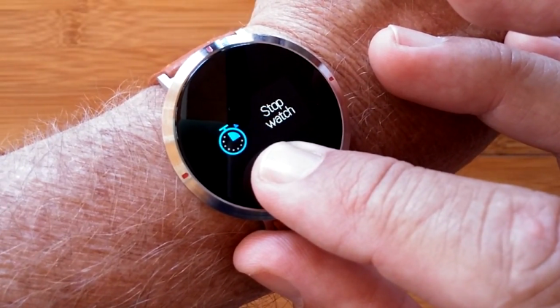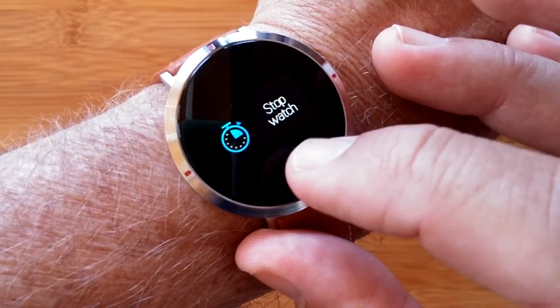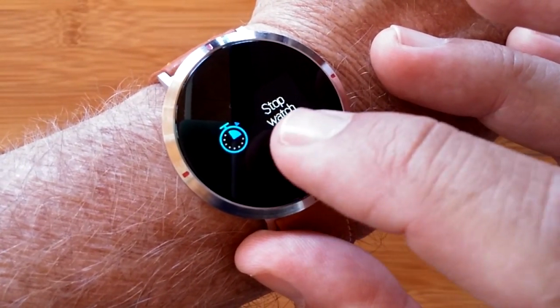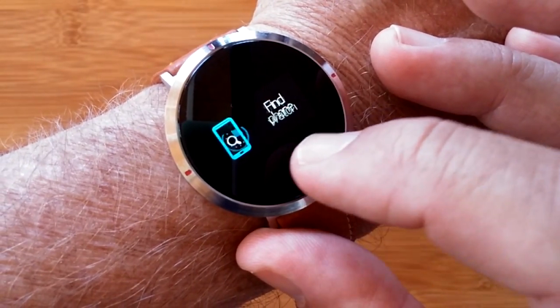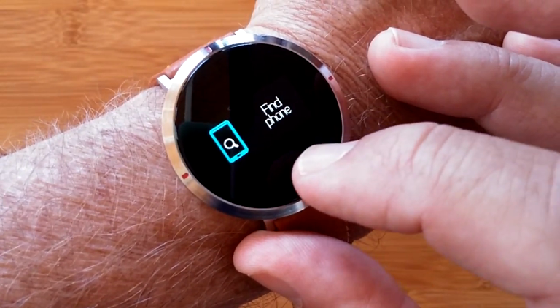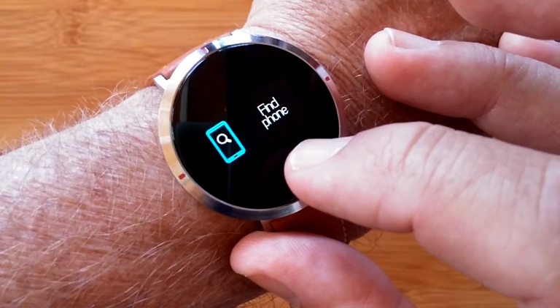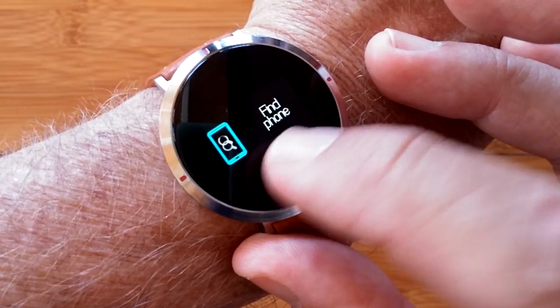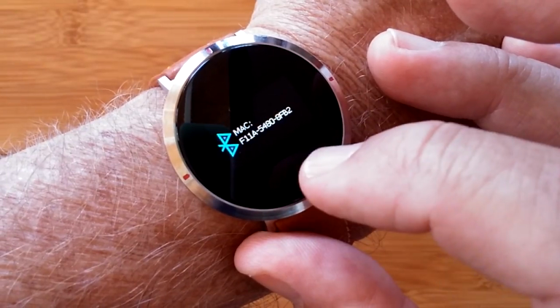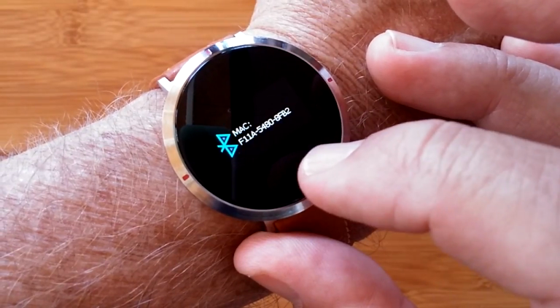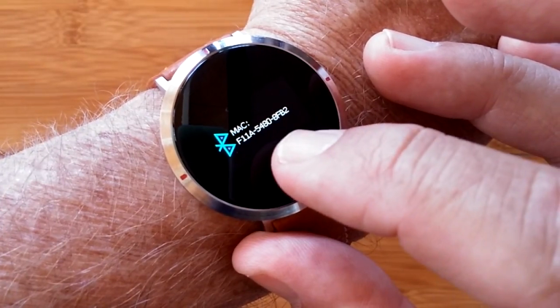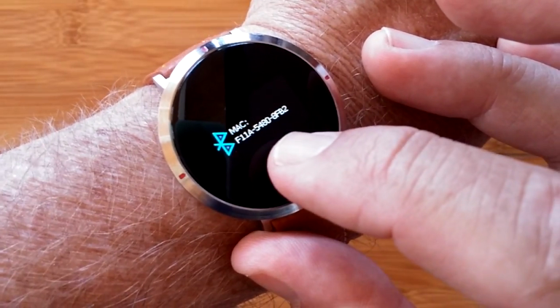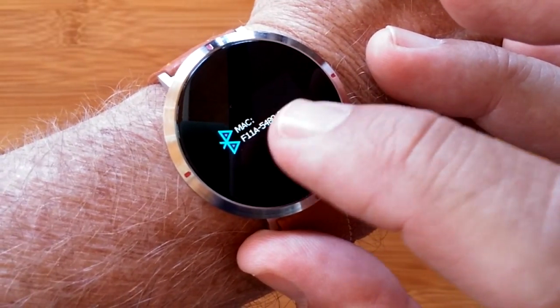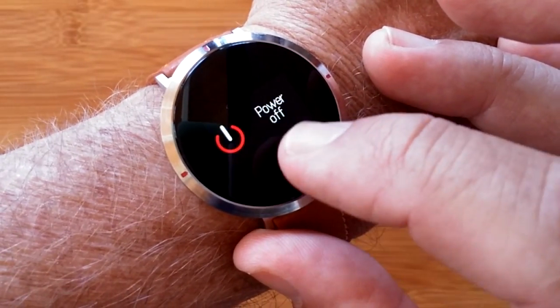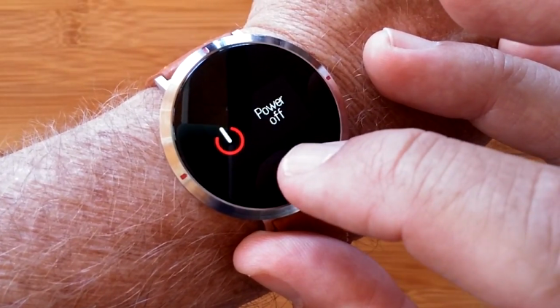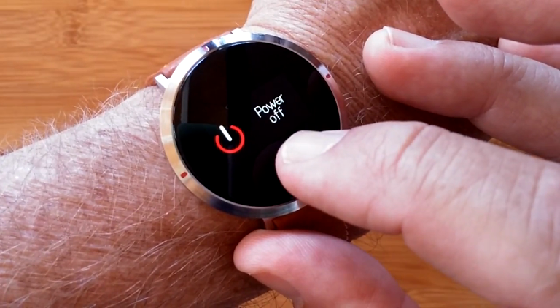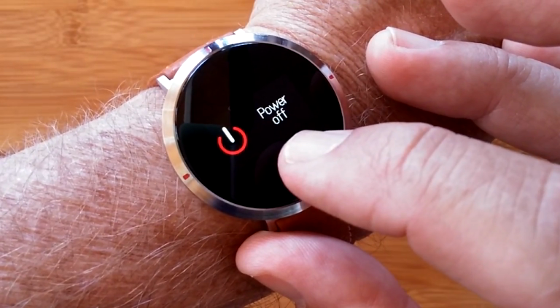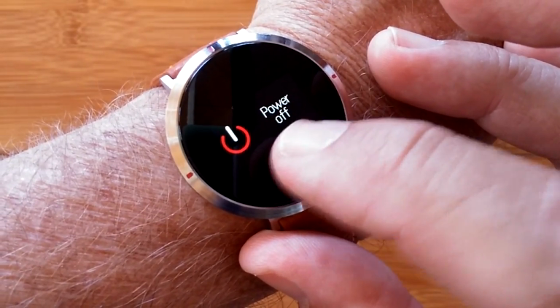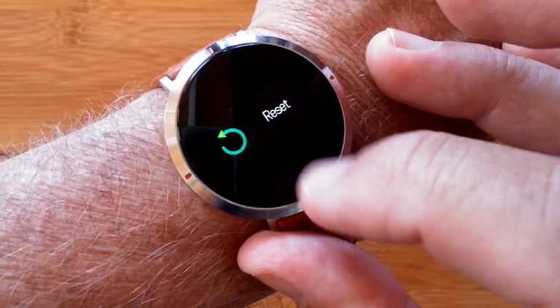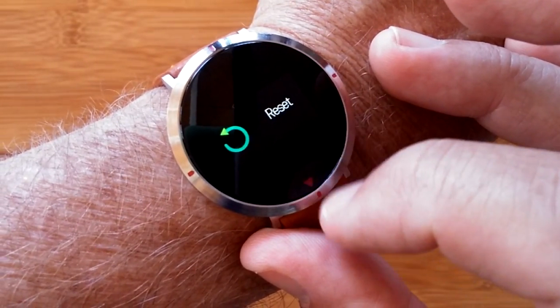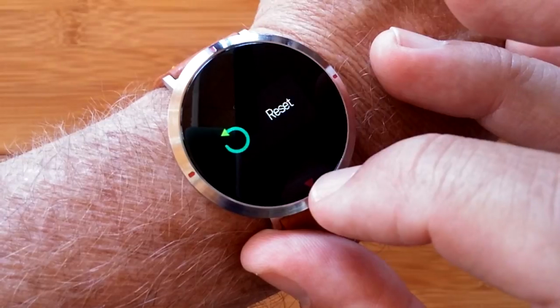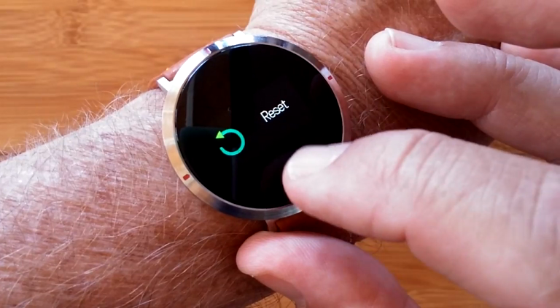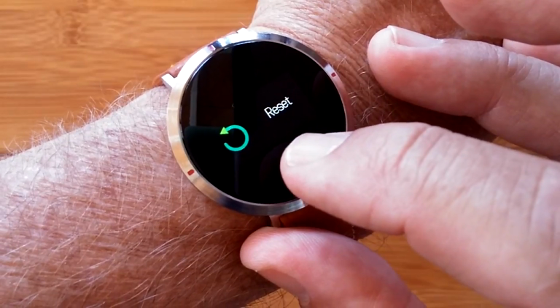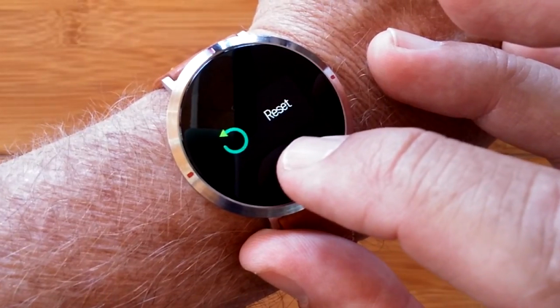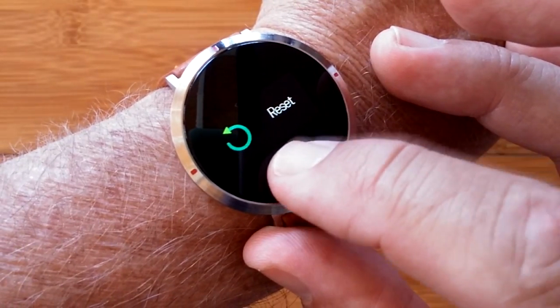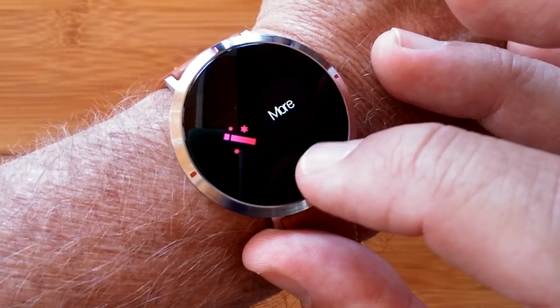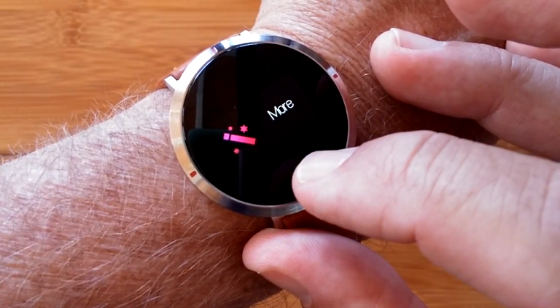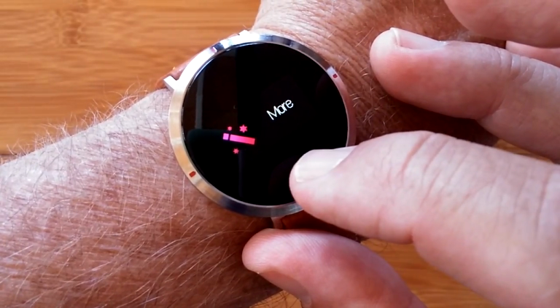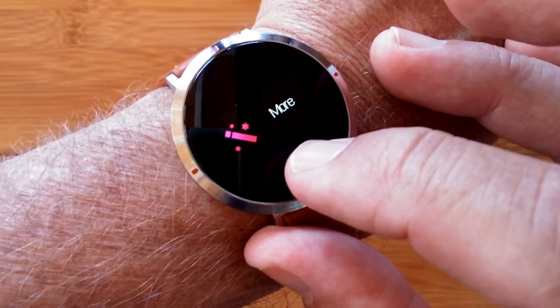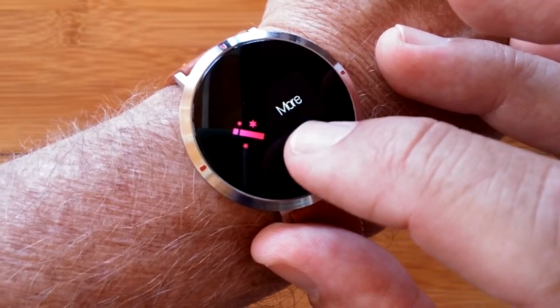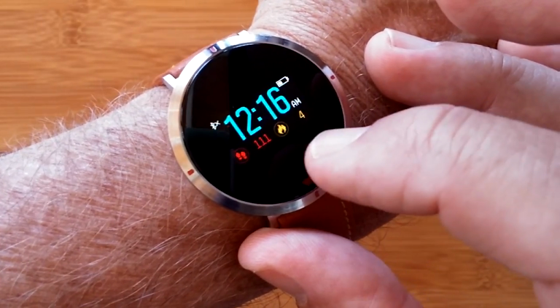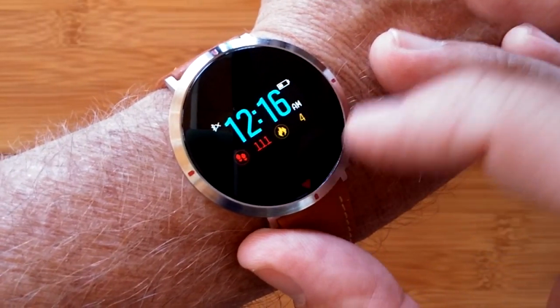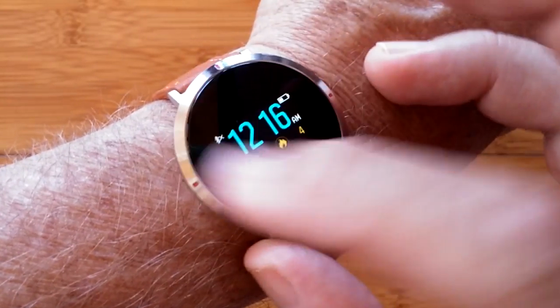From here you can enter a stopwatch mode, find your phone, look at your address, power off the watch to save battery, or wipe its data and reset it.